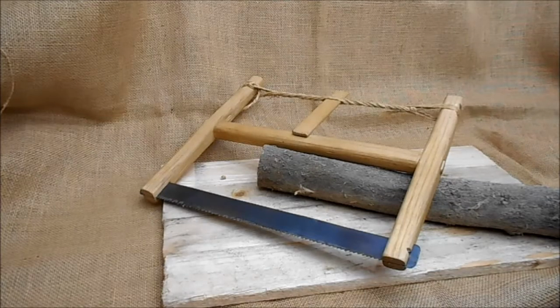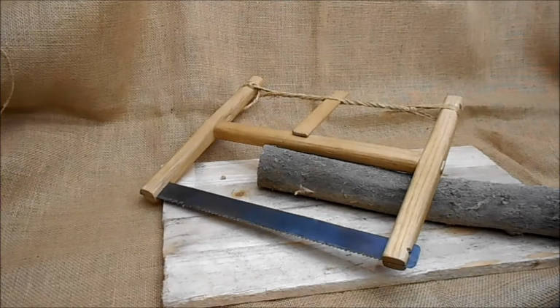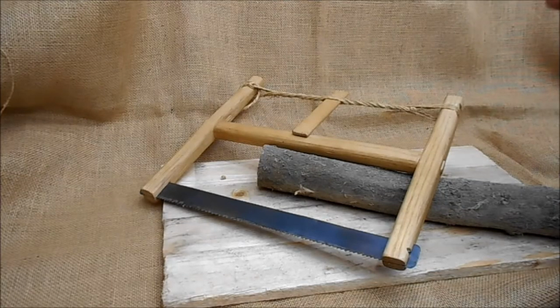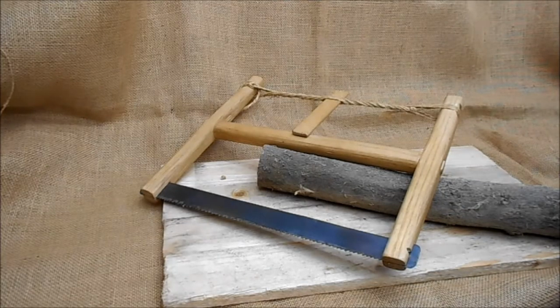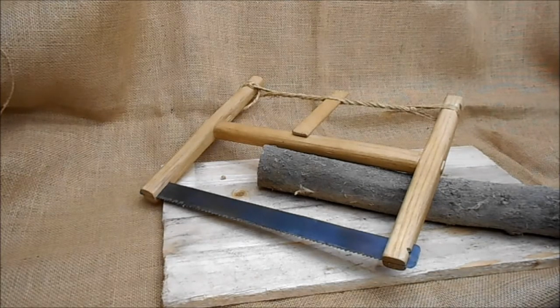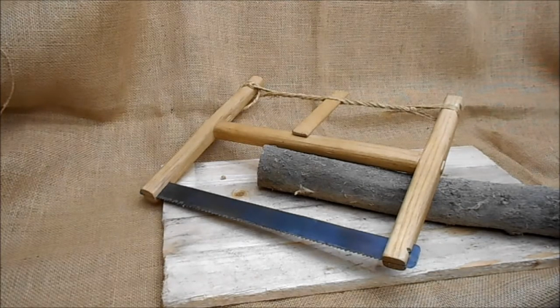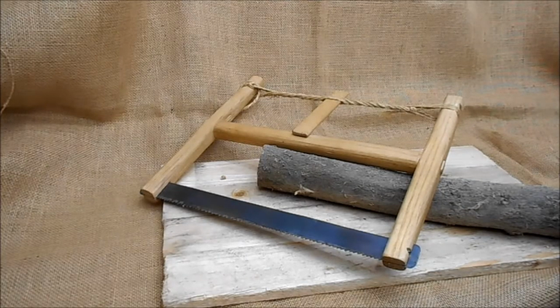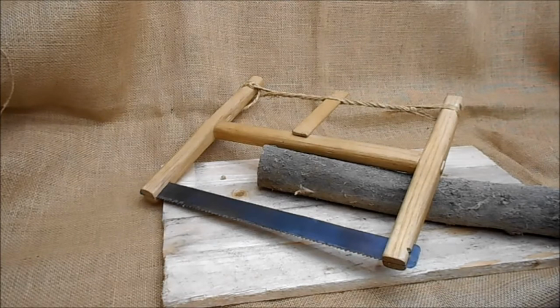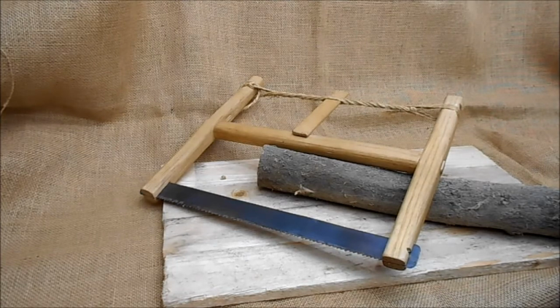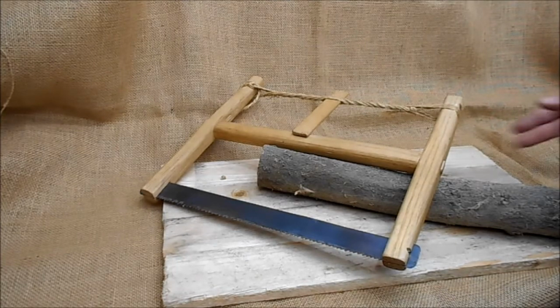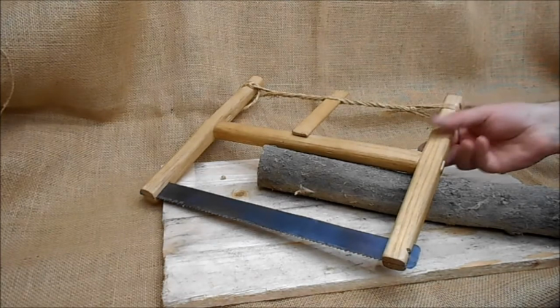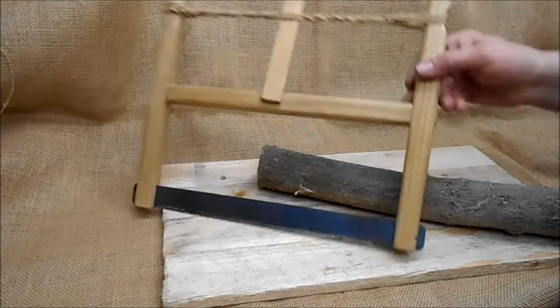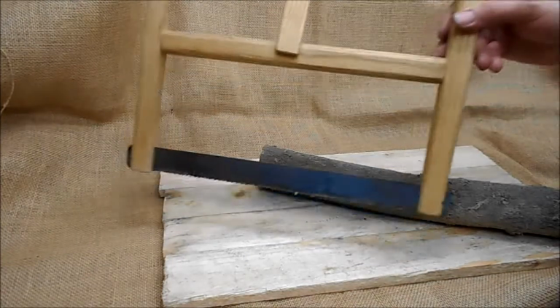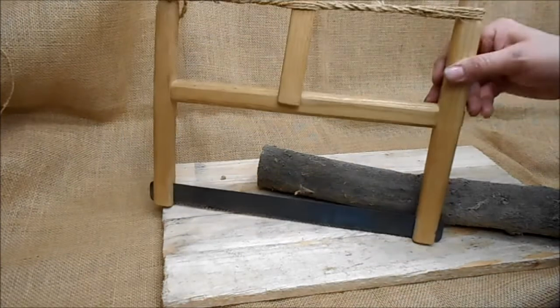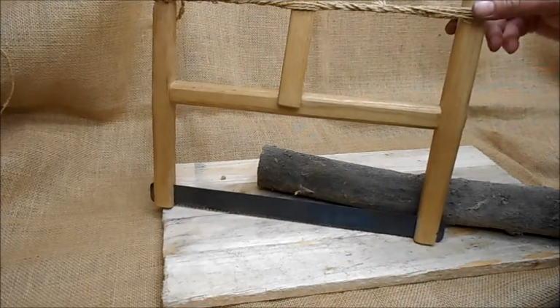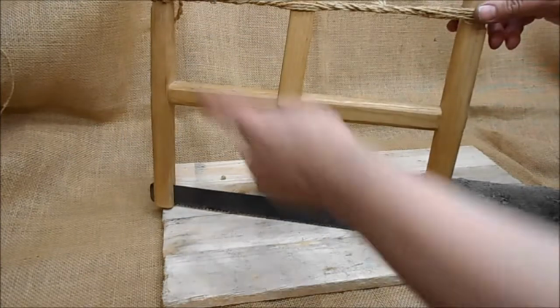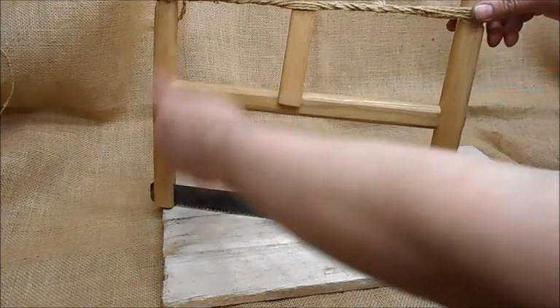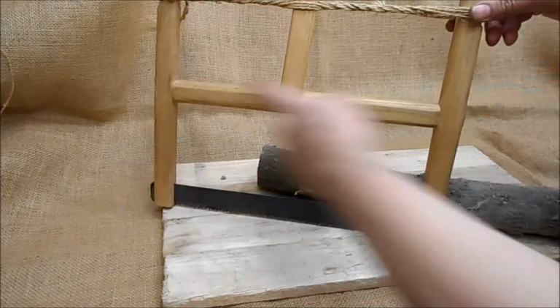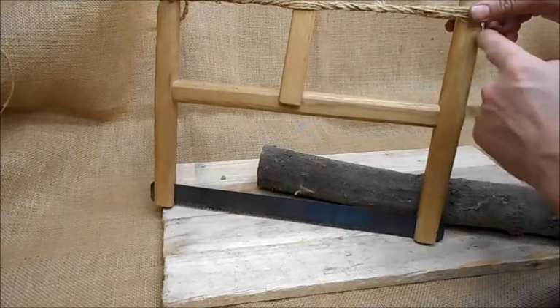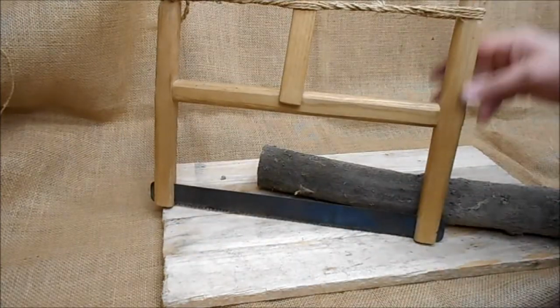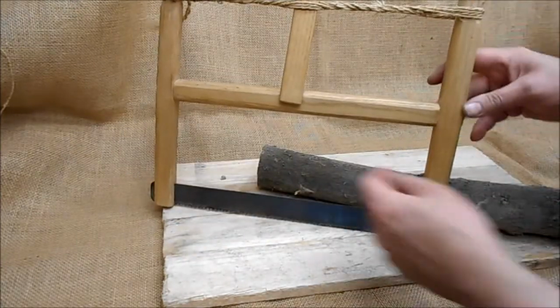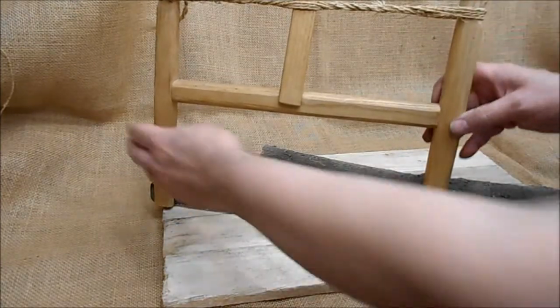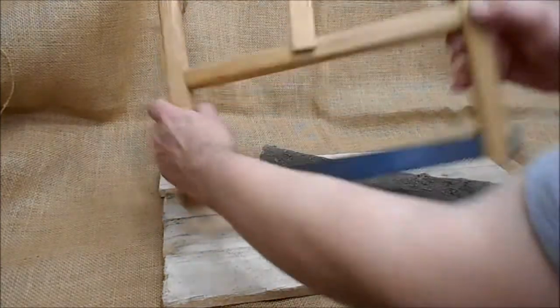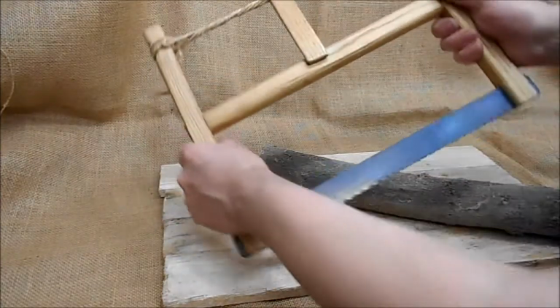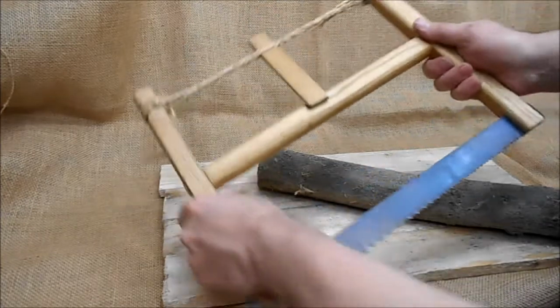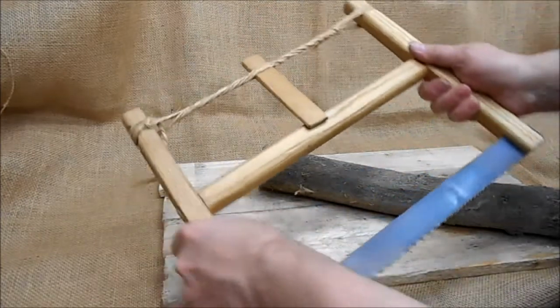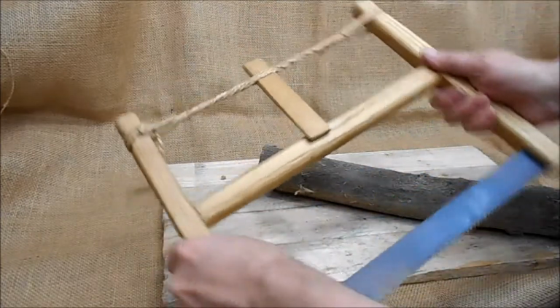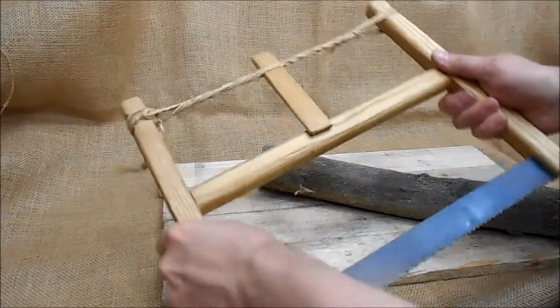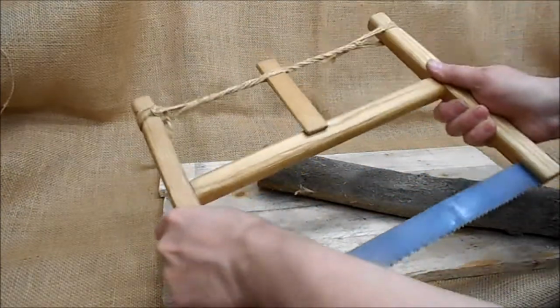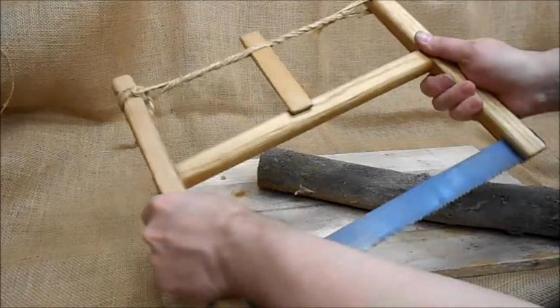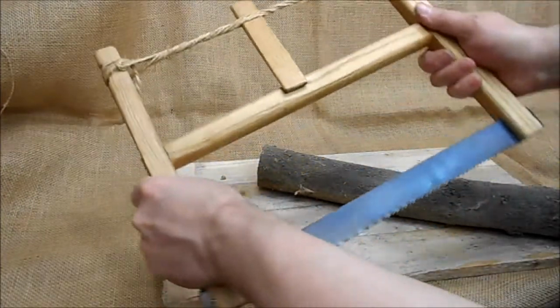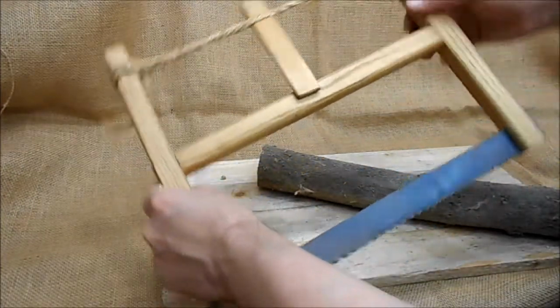Today we're having a quick look at the bow saw. As you can see, it's quite a simple device — it's an H-frame of wood. These are all loosely connected, so it wobbles about a bit when it's not under tension.